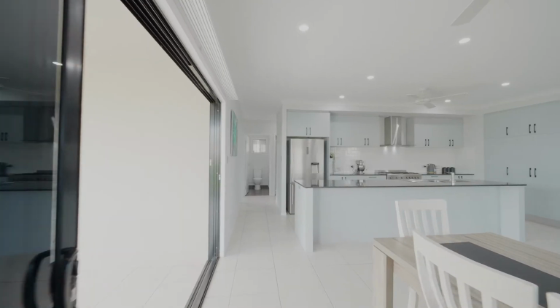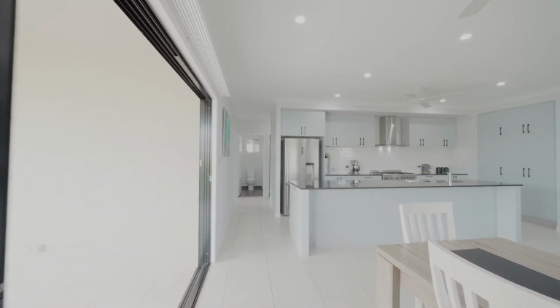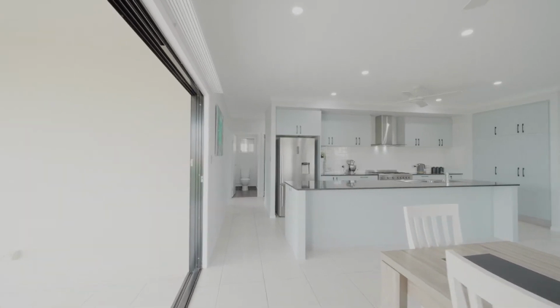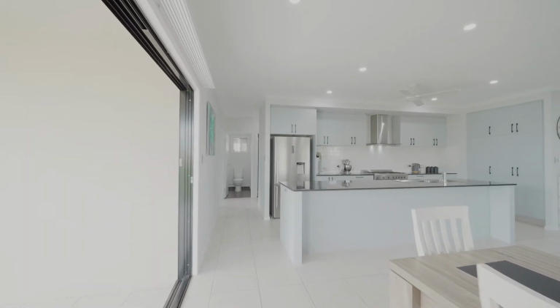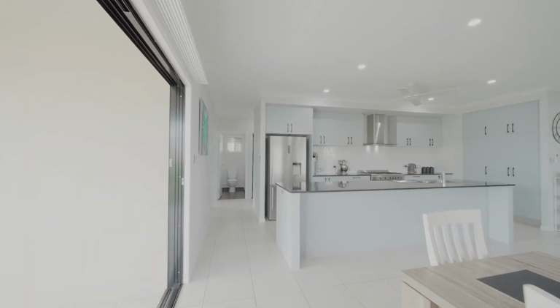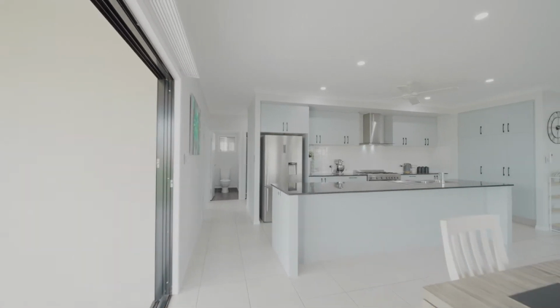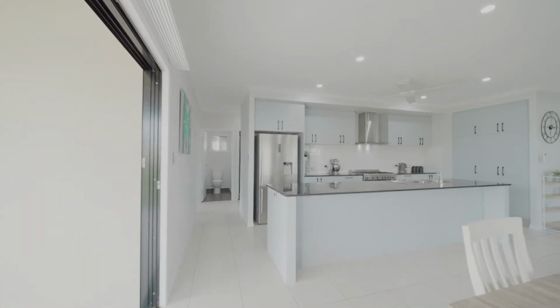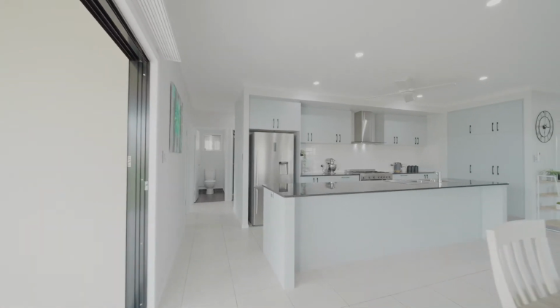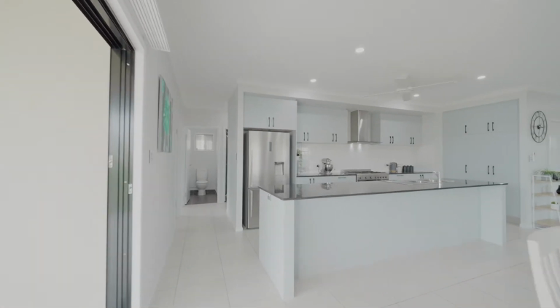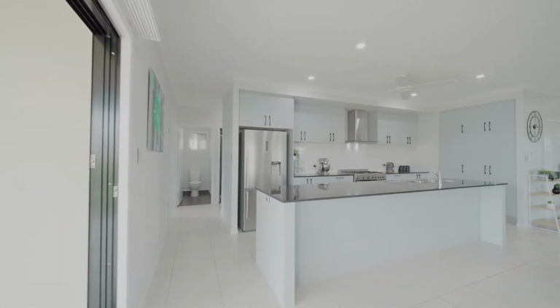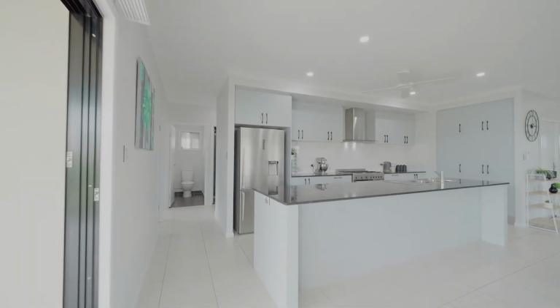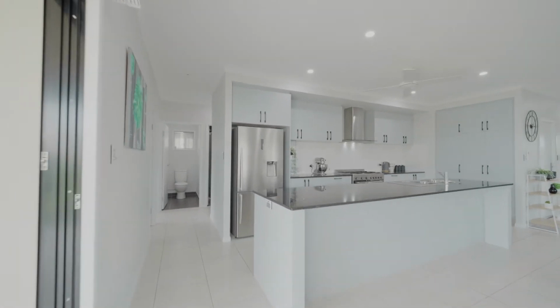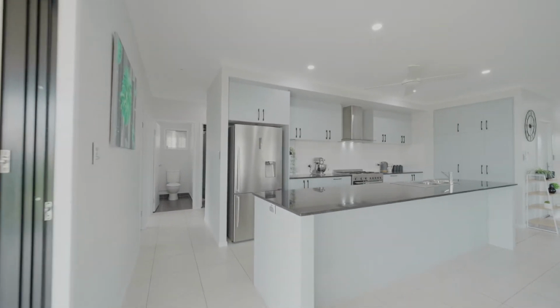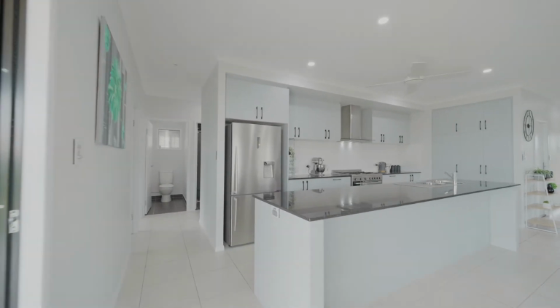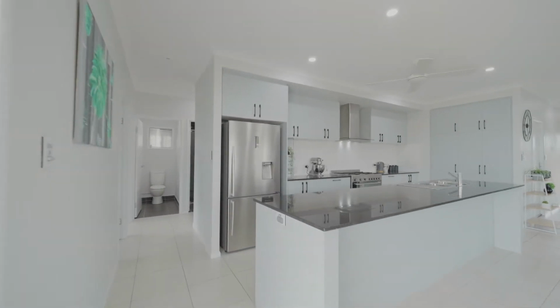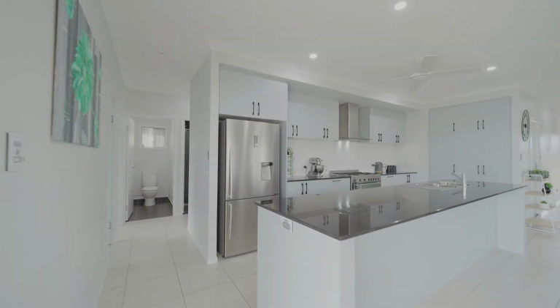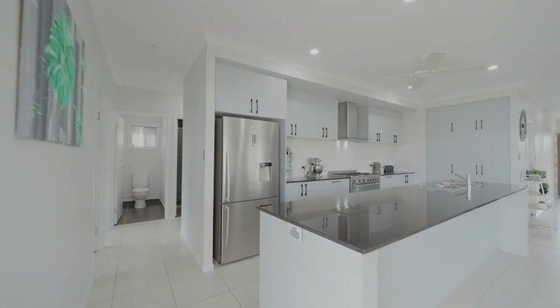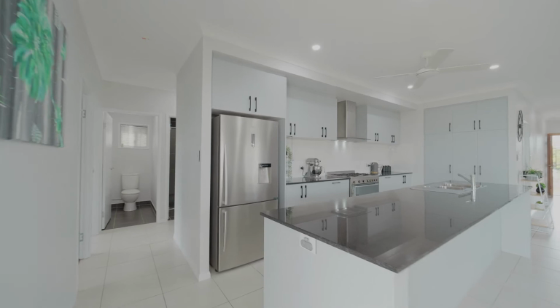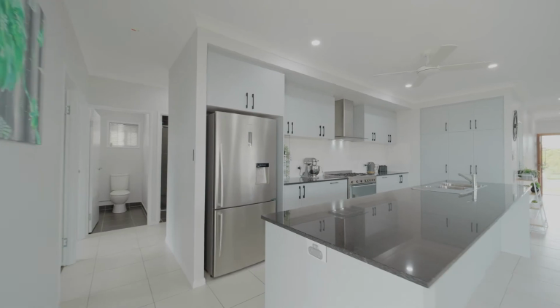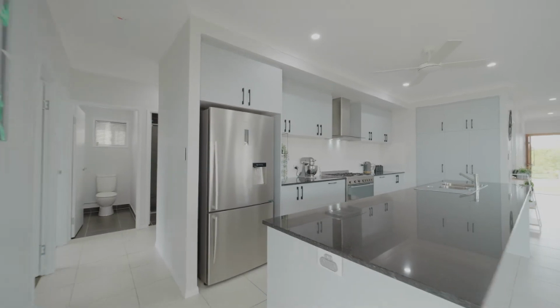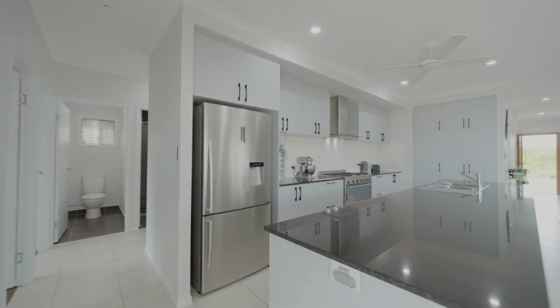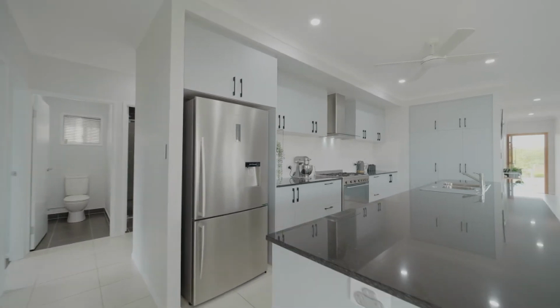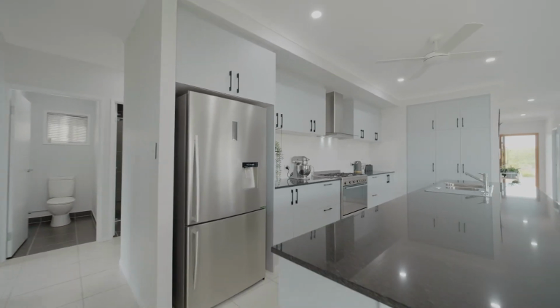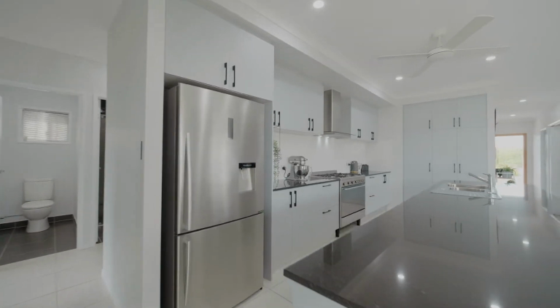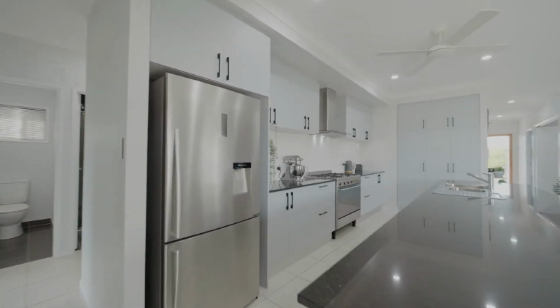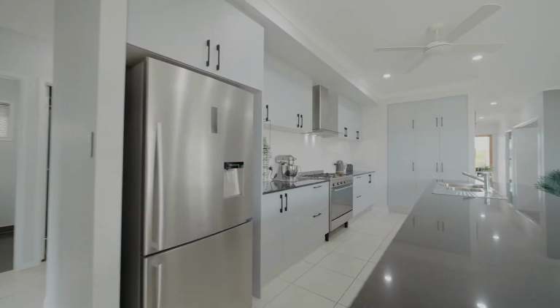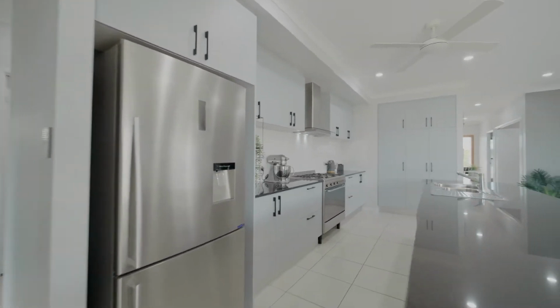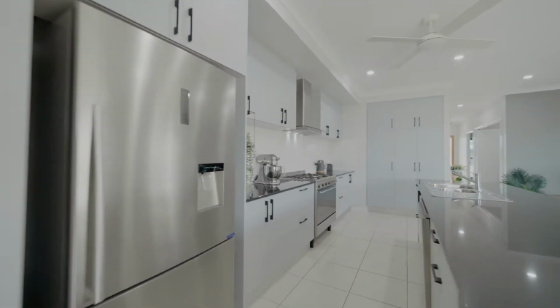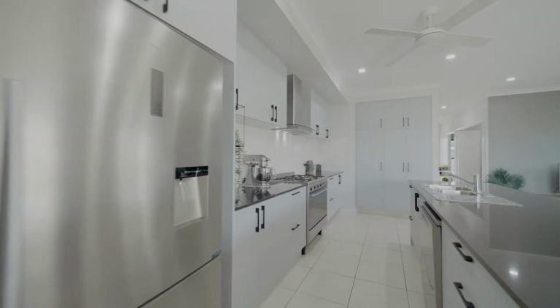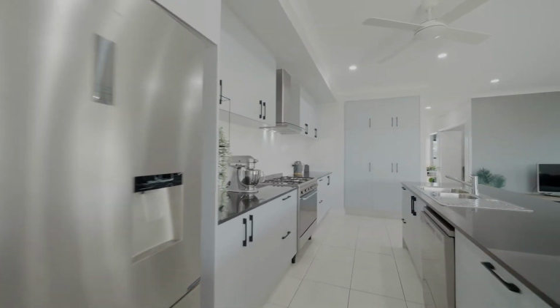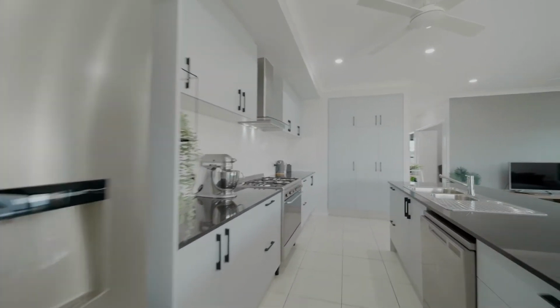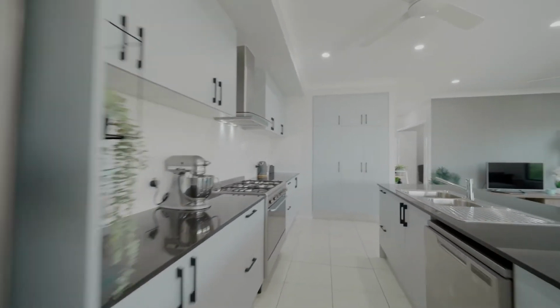The open plan design is contemporary and features an enormous kitchen with stone benchtops, a large gas cooktop, with heaps of cupboard space.